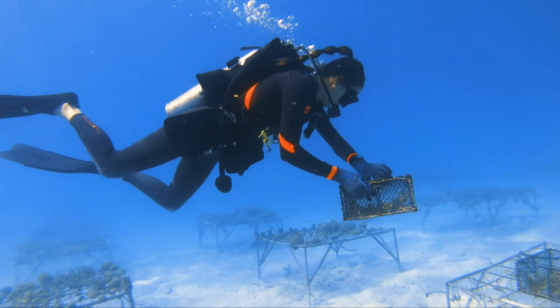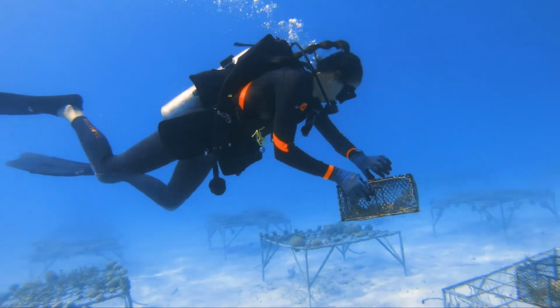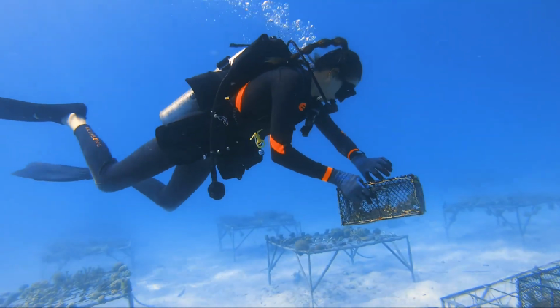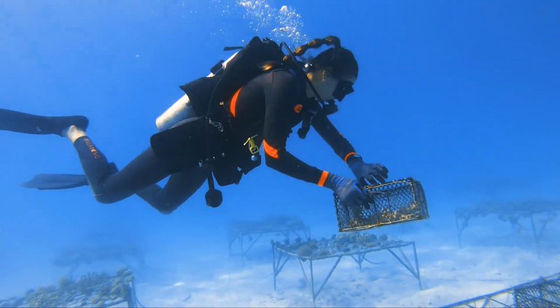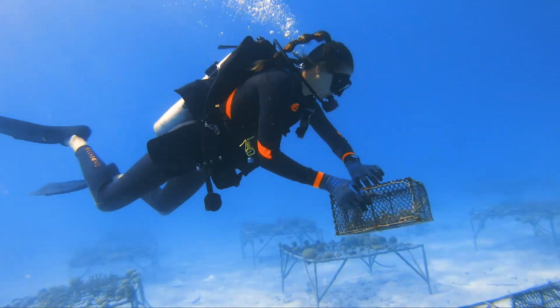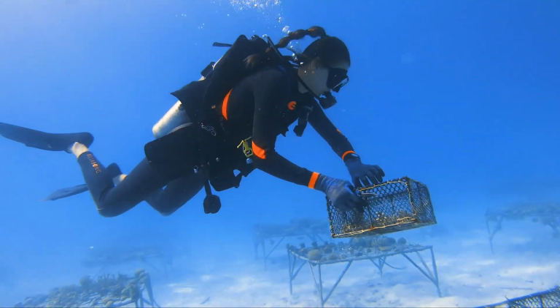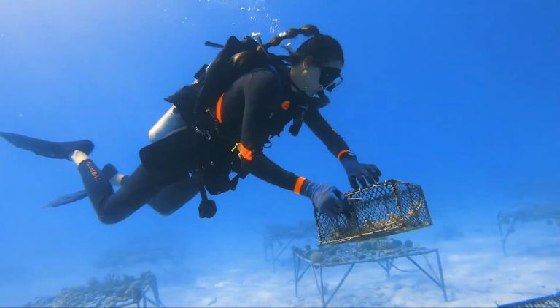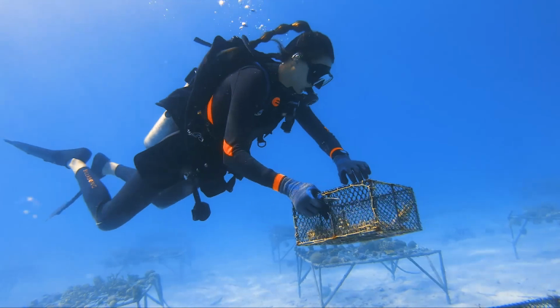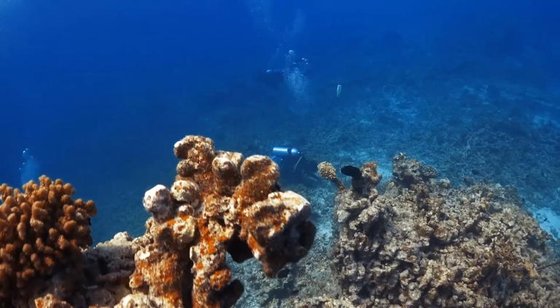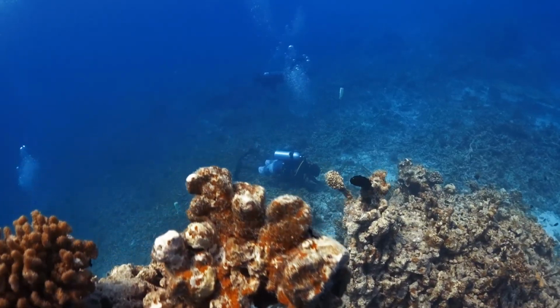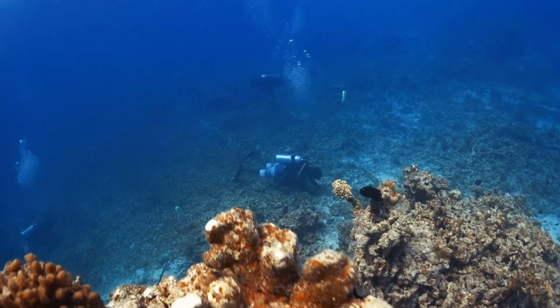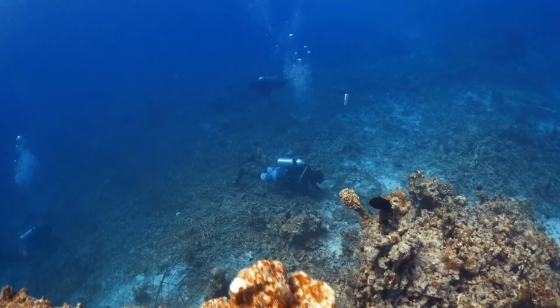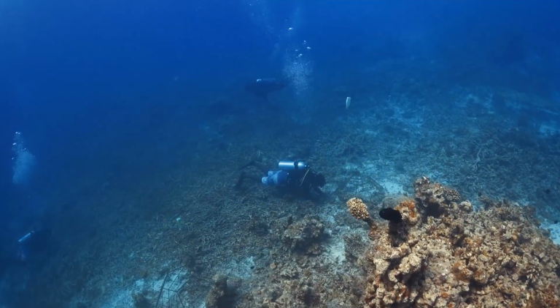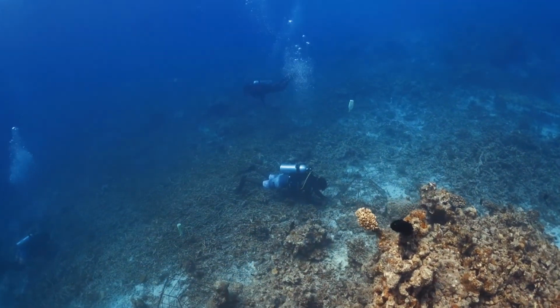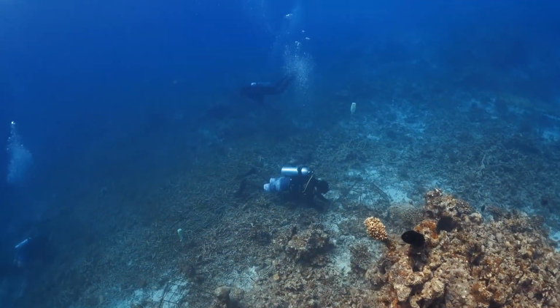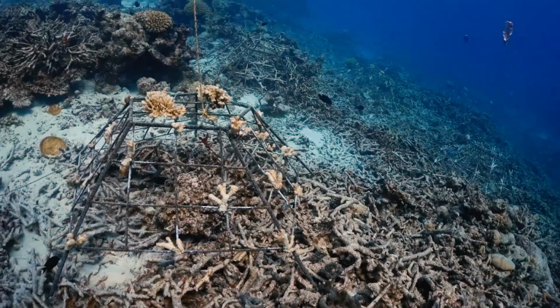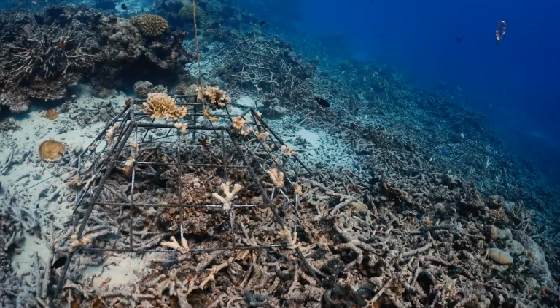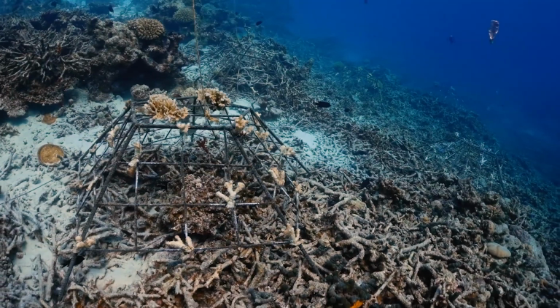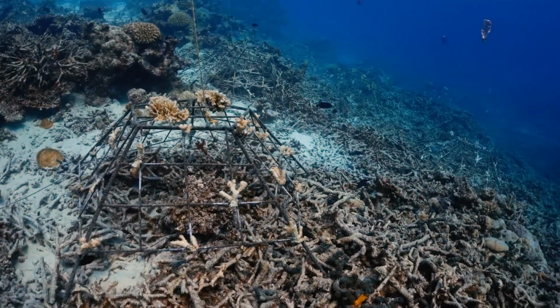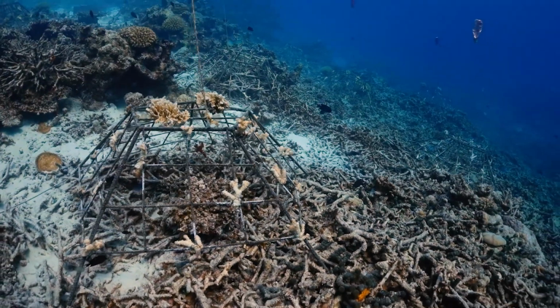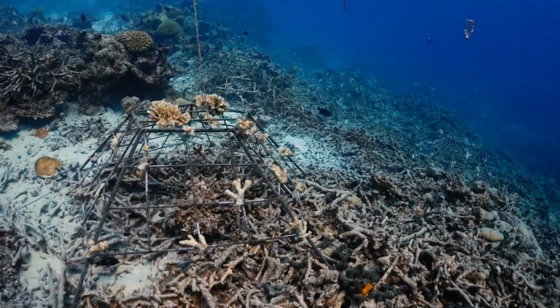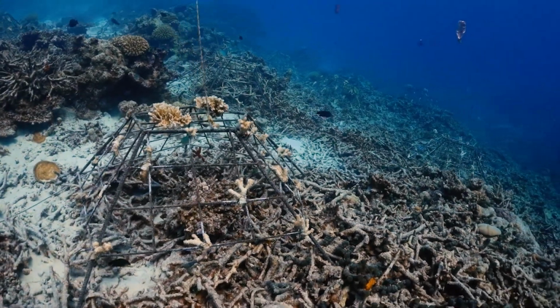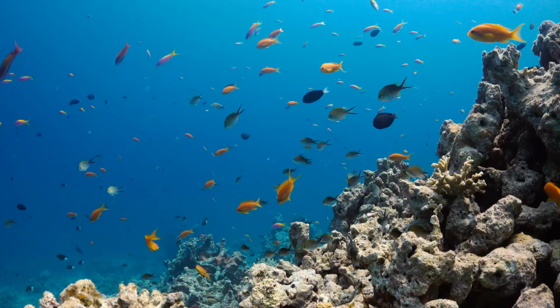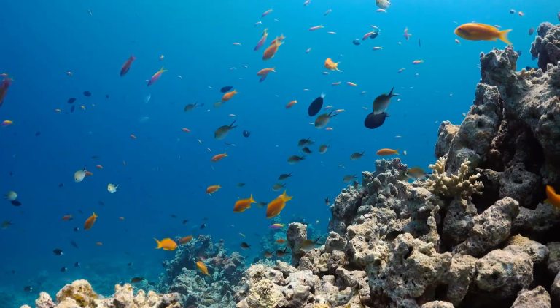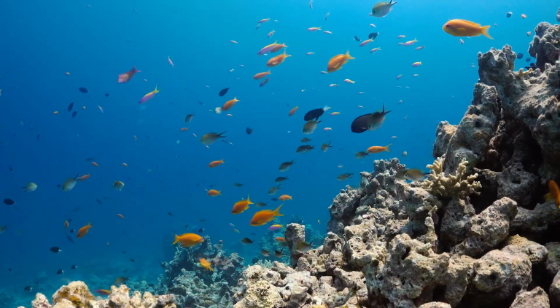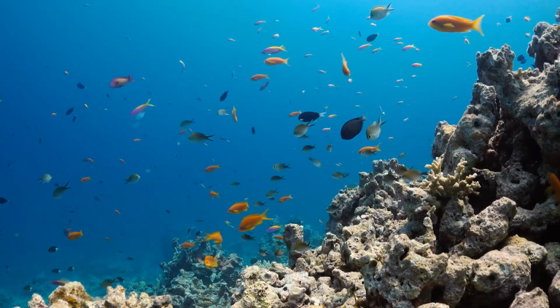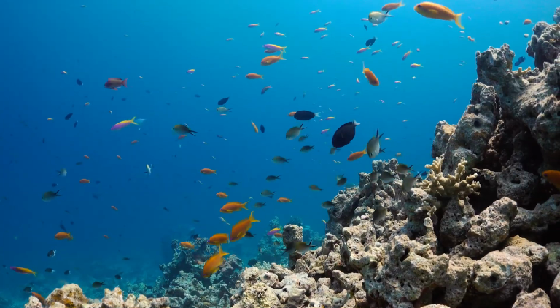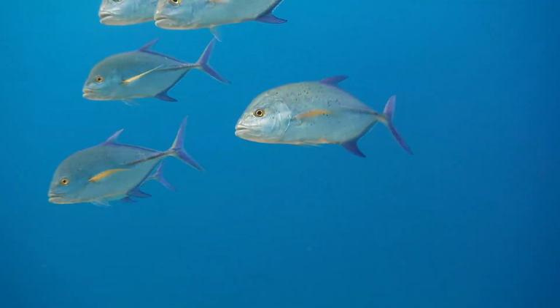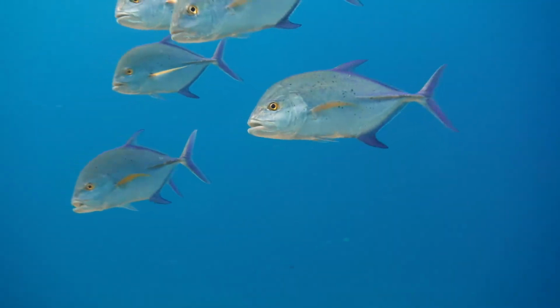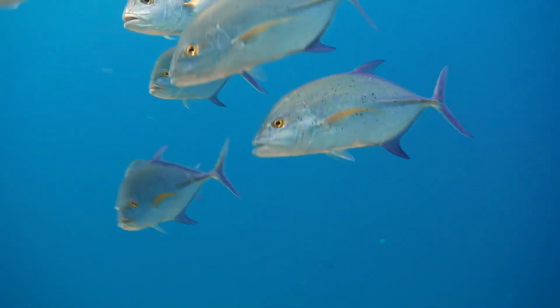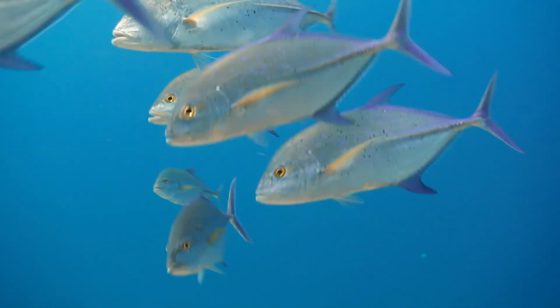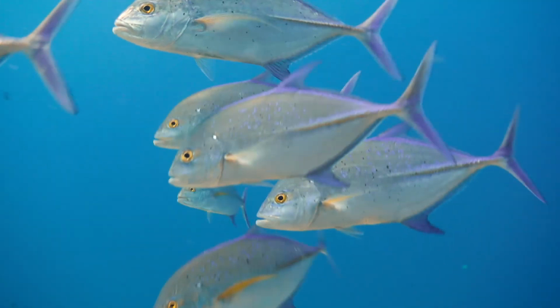A well-run nursery is not only essential to restore the coral reef at our restoration site, but ultimately to support the oceans to bounce back and recover.